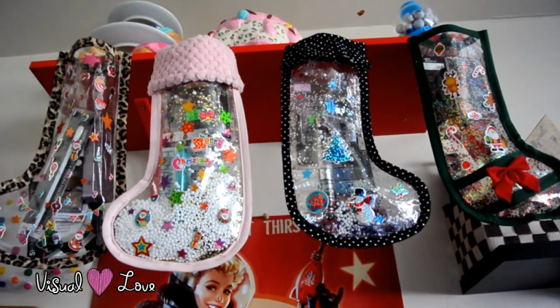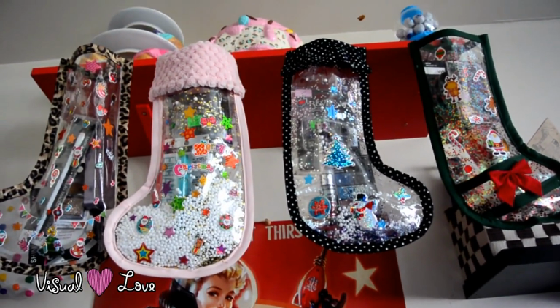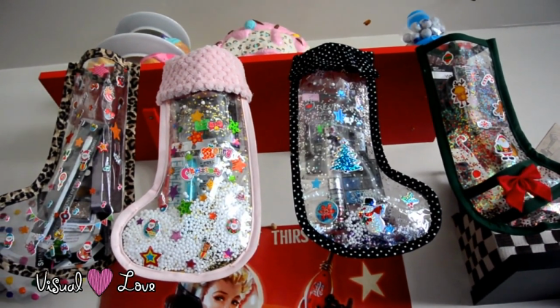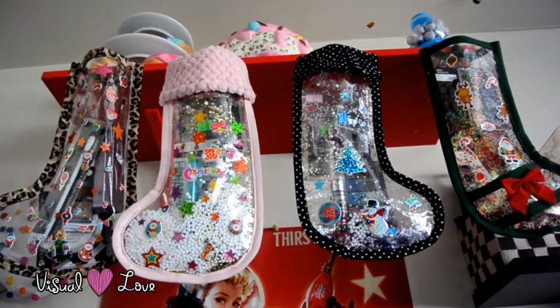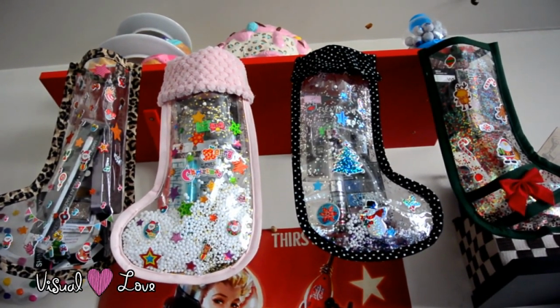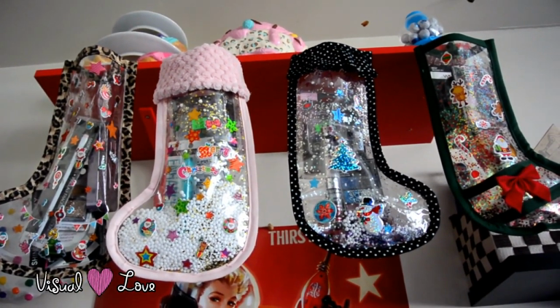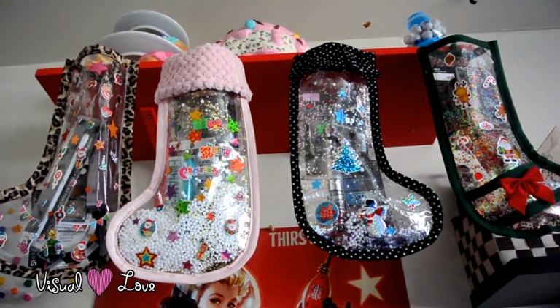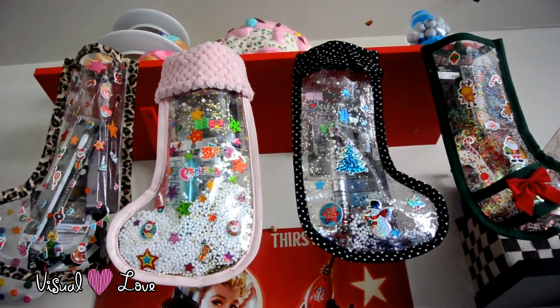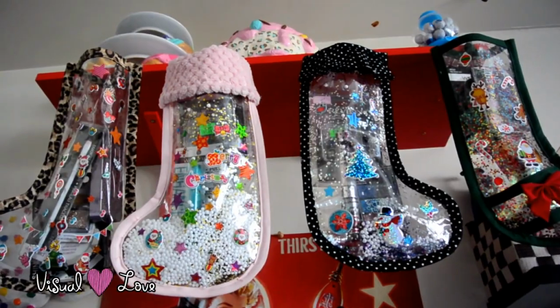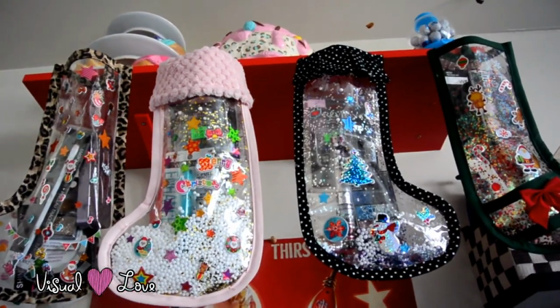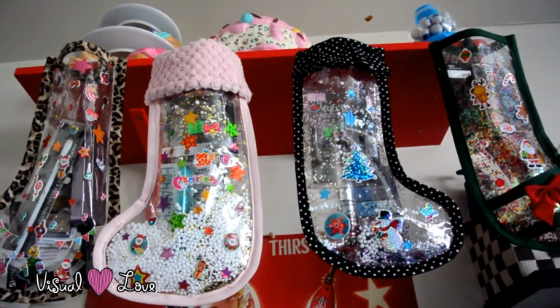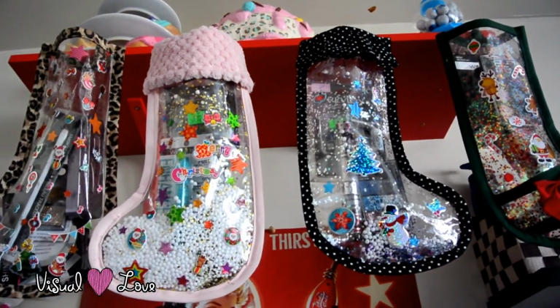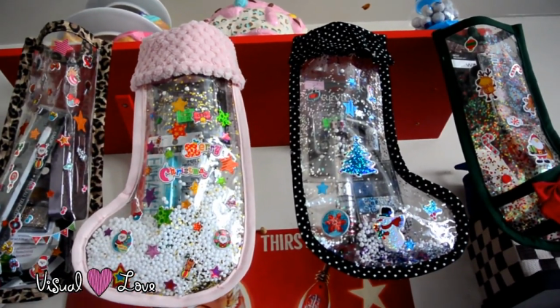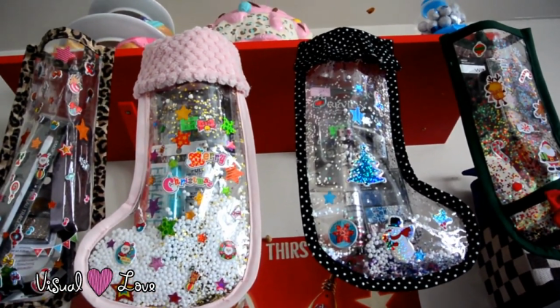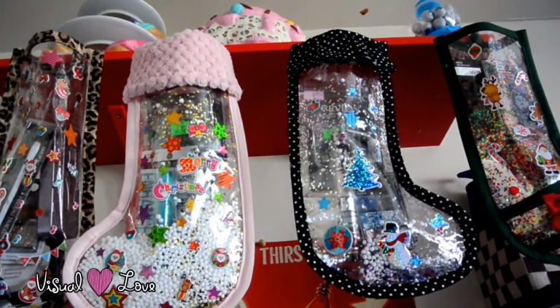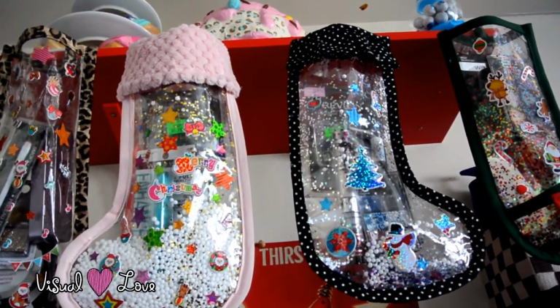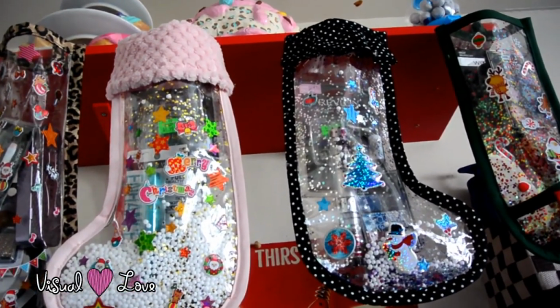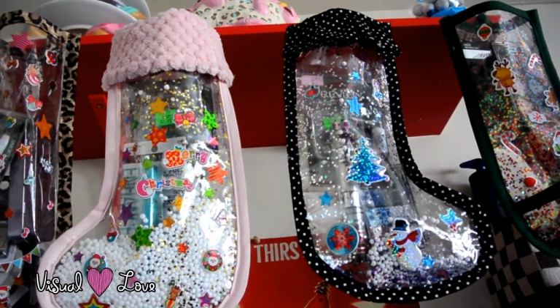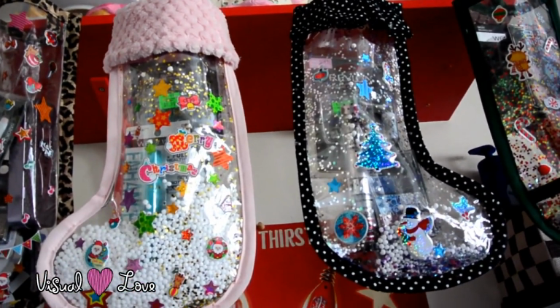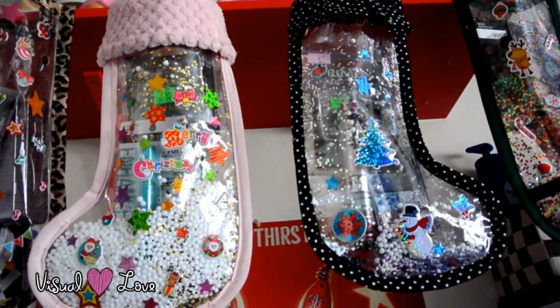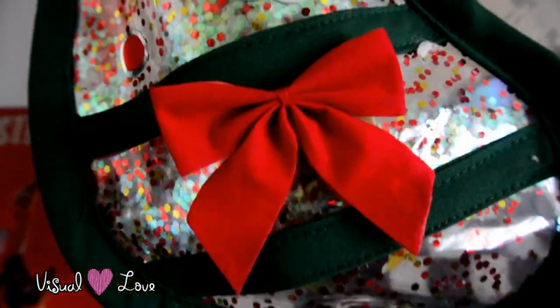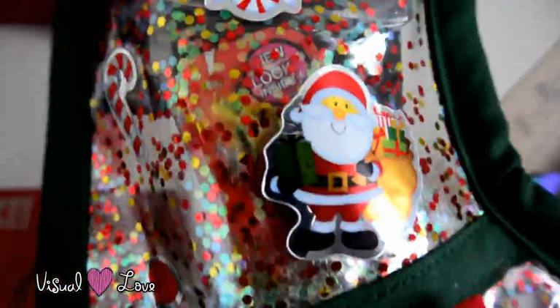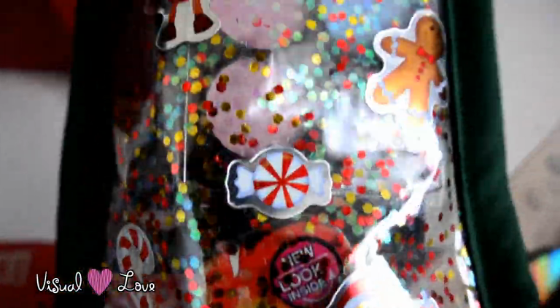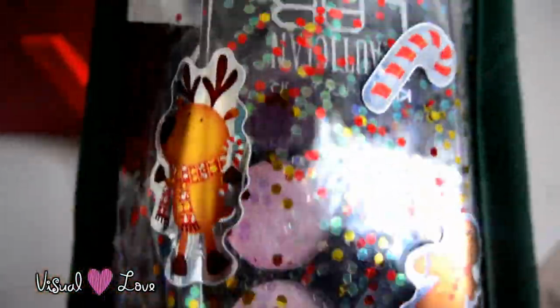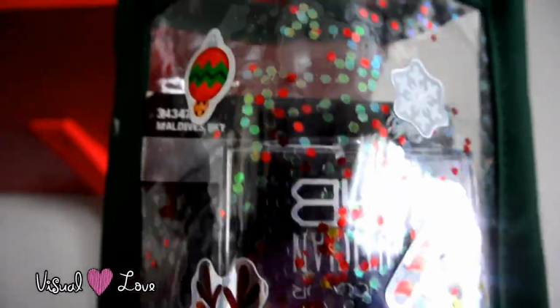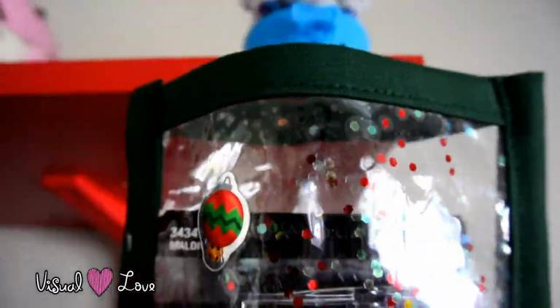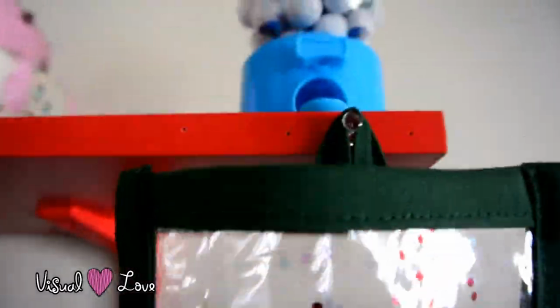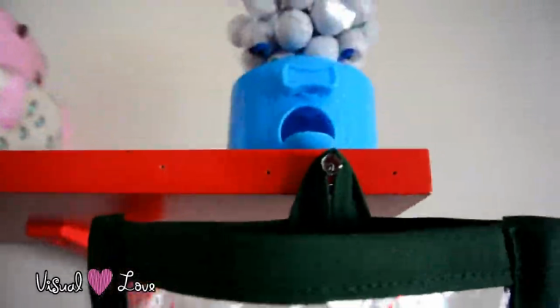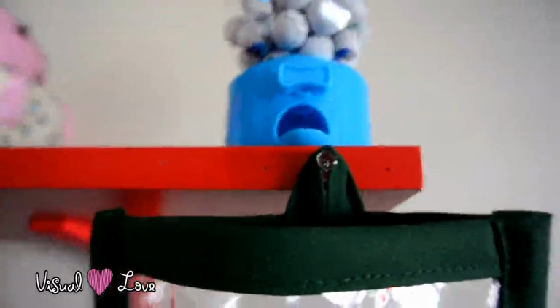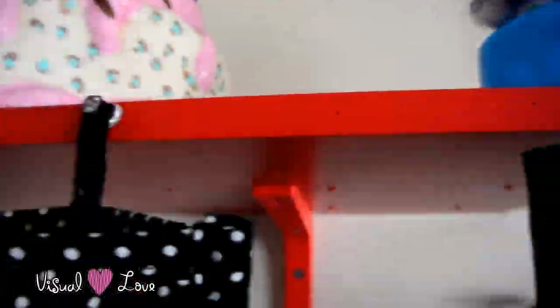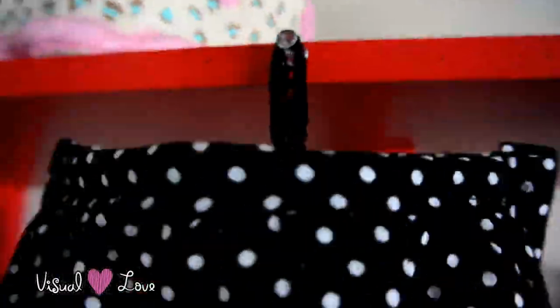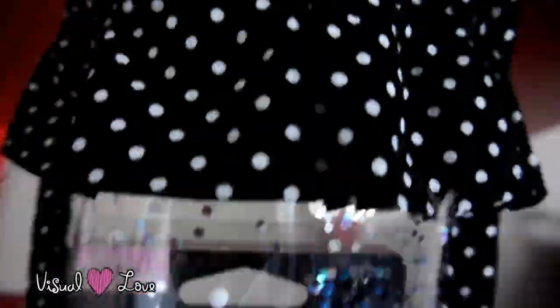Because I wanted to create something unique that I have never seen before, I decided to go with these vinyl Christmas stockings. Now let's get into how I made it.